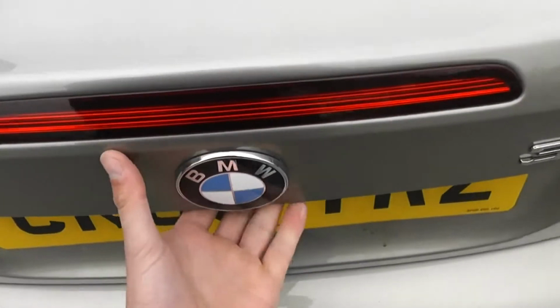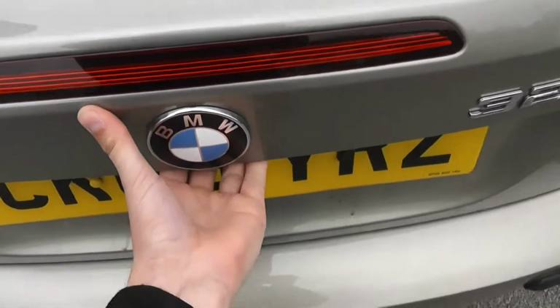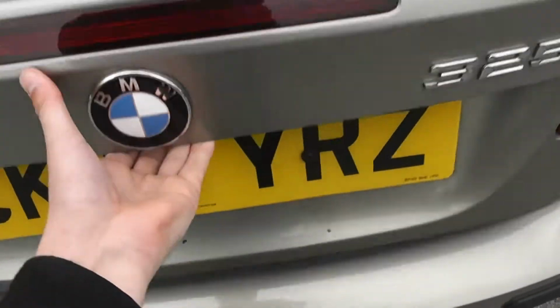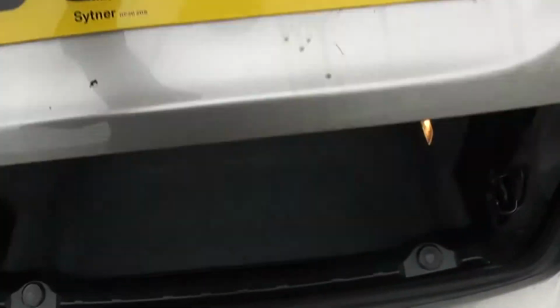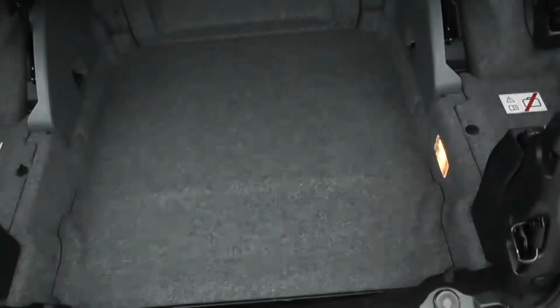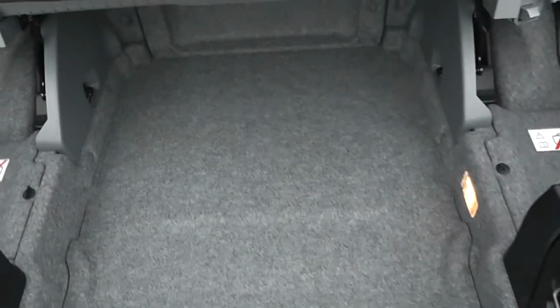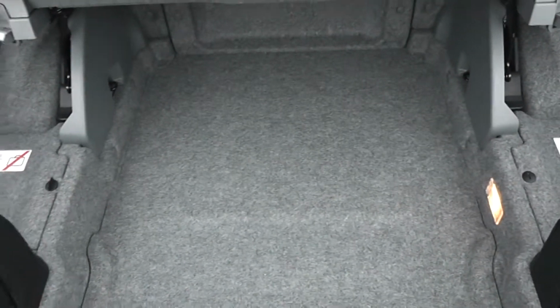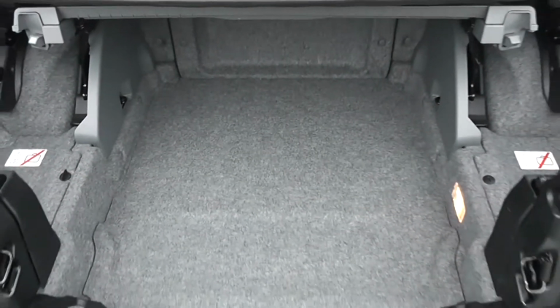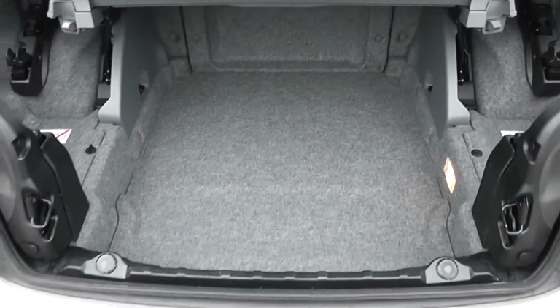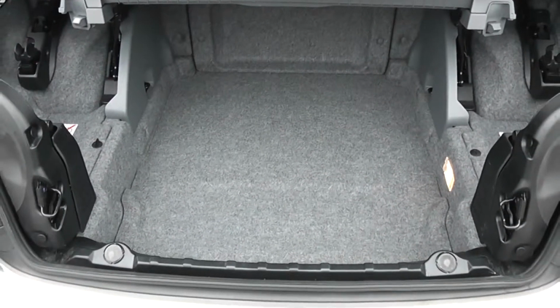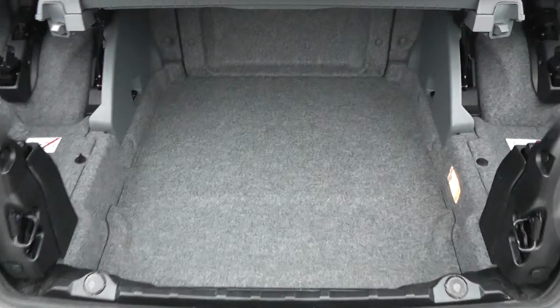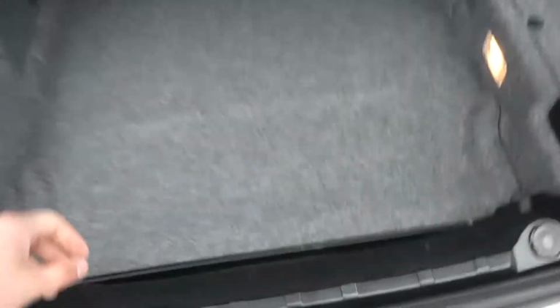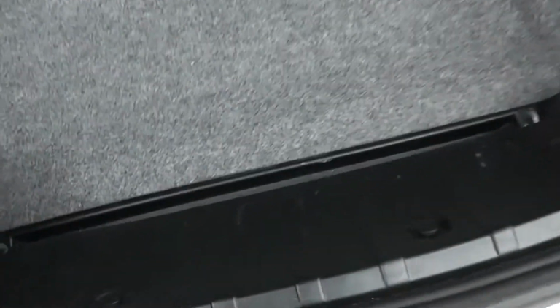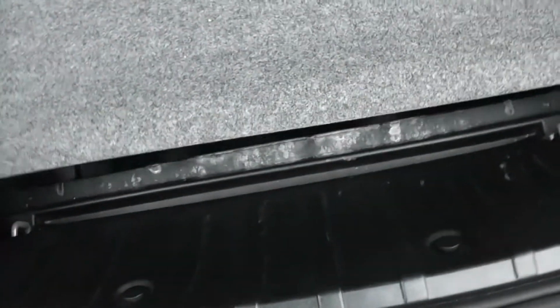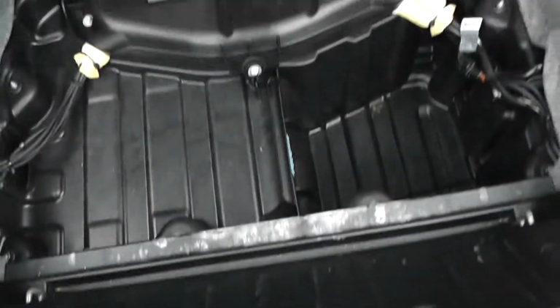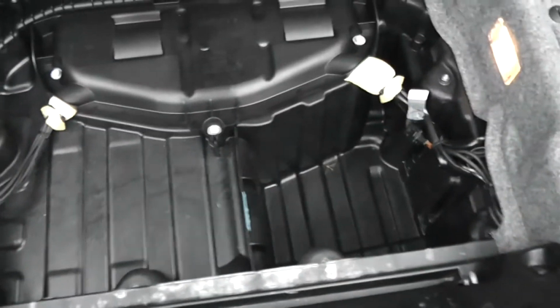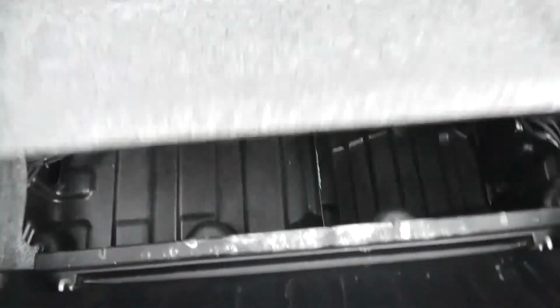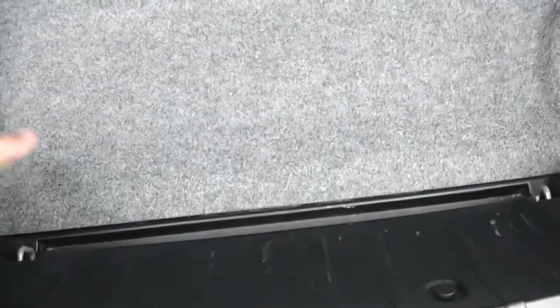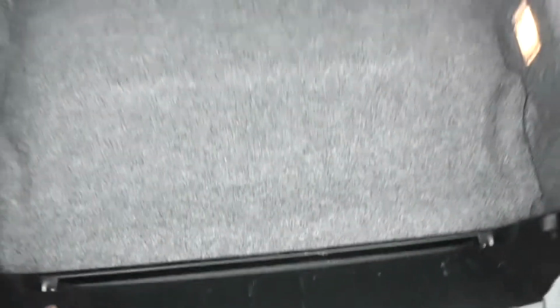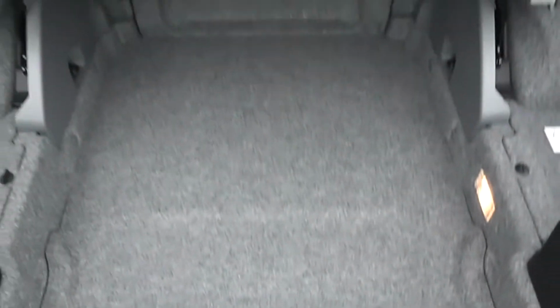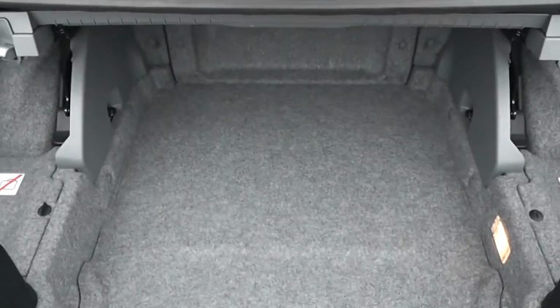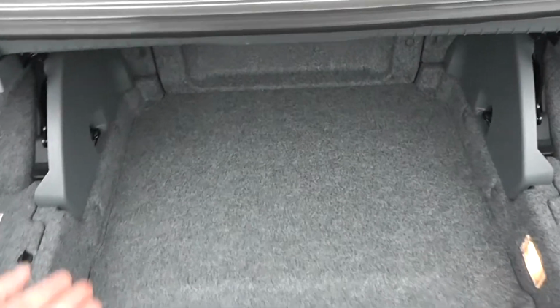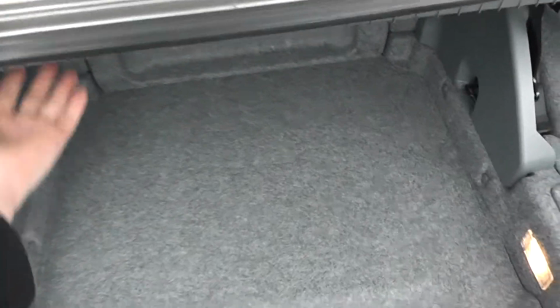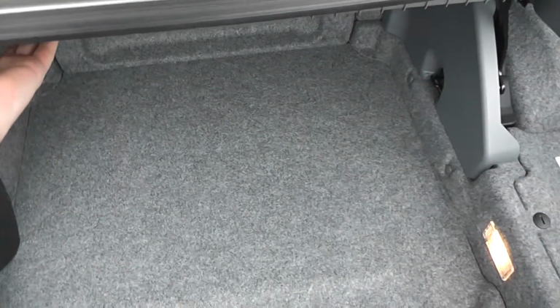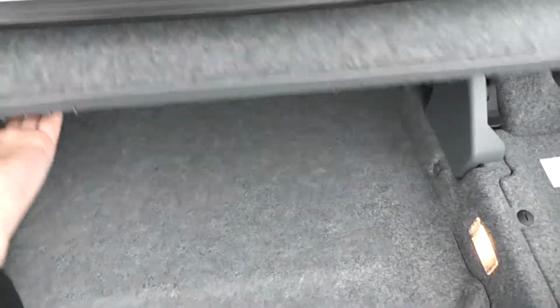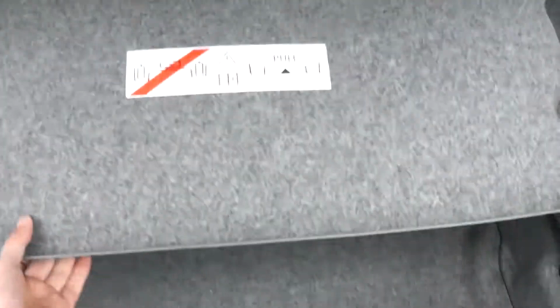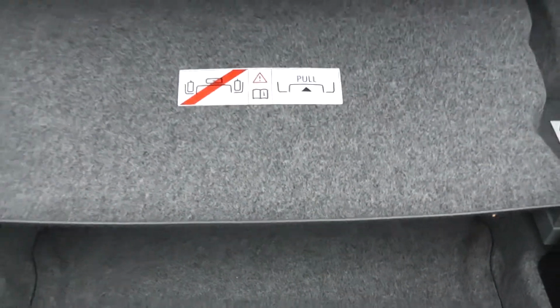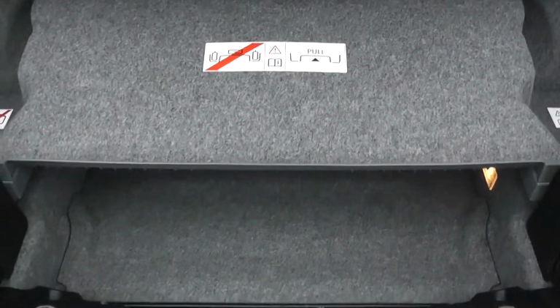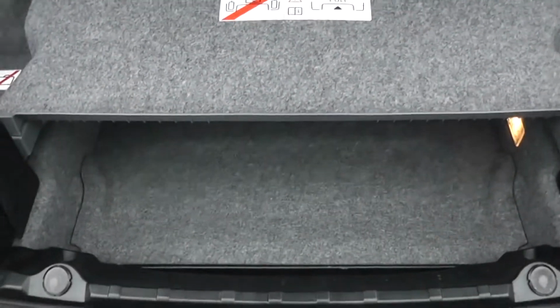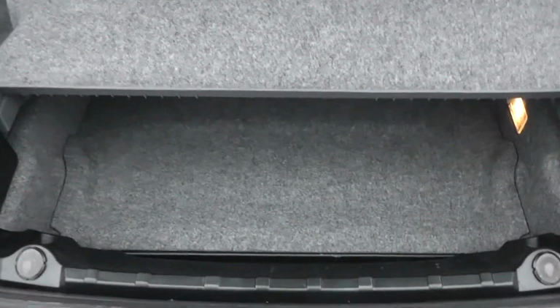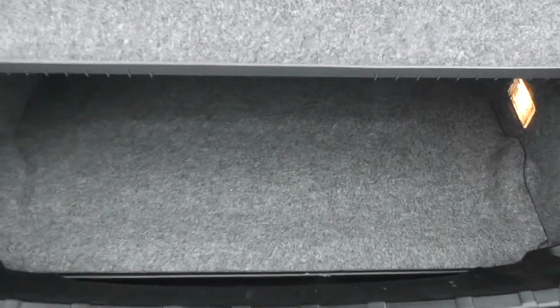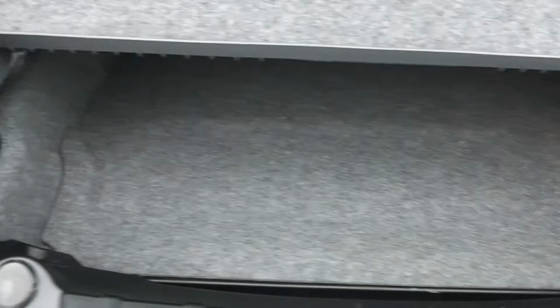I'll be able to show you the boot — we've got nice spacious boot space. Underneath here, there are also added compartments for storage. Of course, when the roof is down, you will have to pull over the safety cover here, which clips down, so there will be limited space just underneath here.